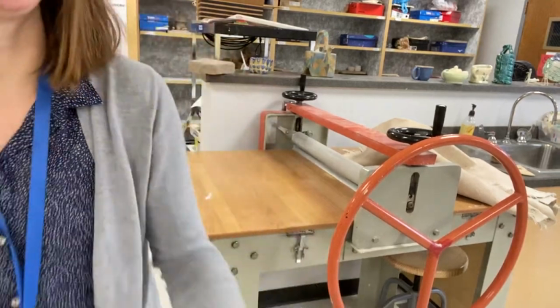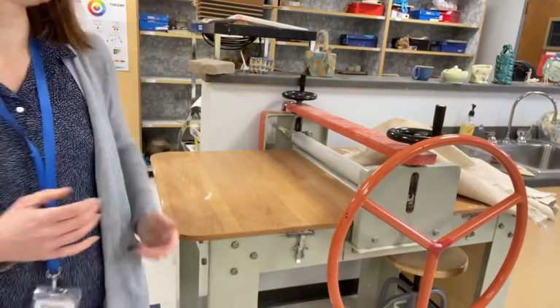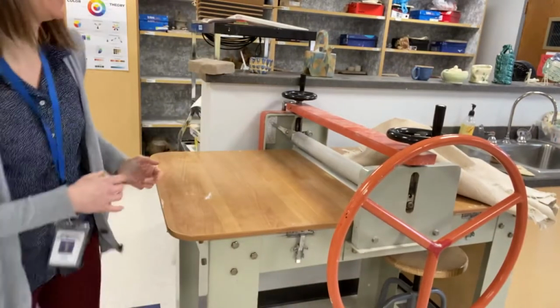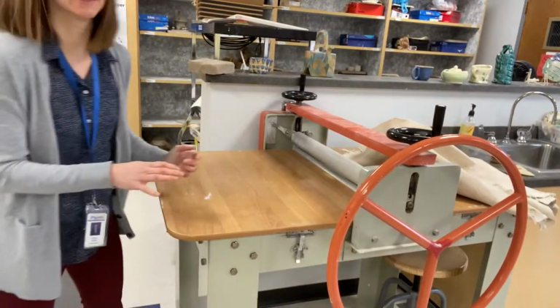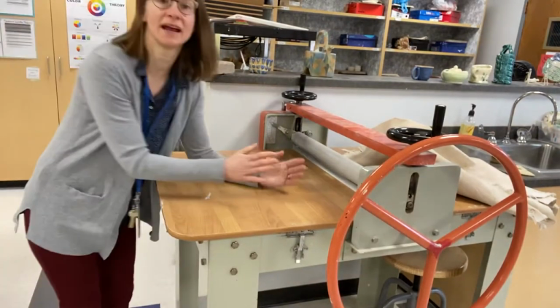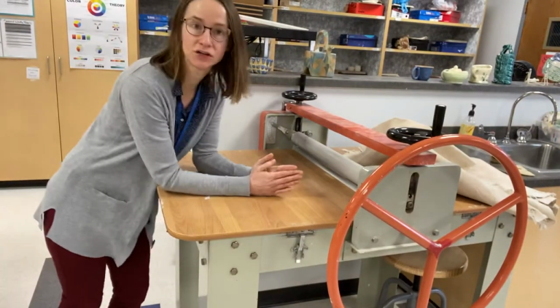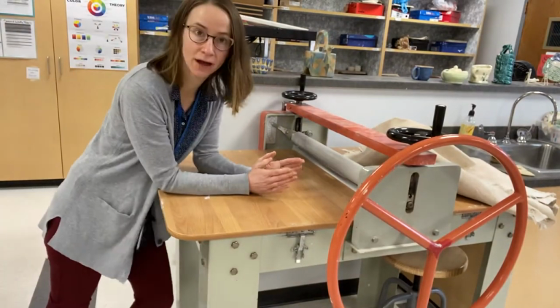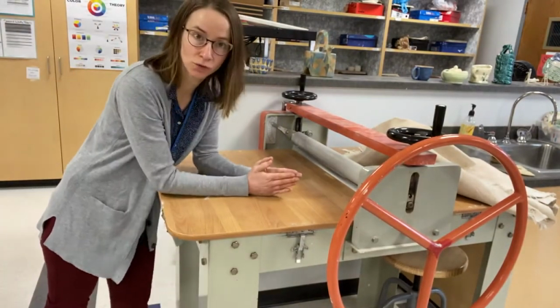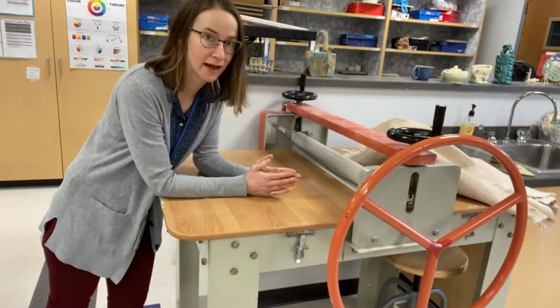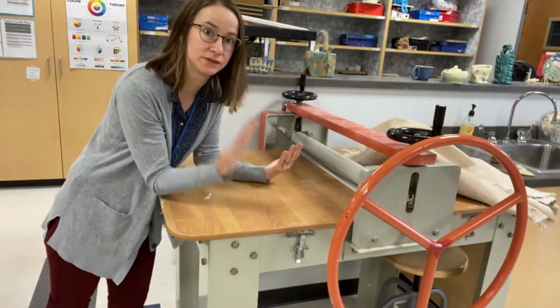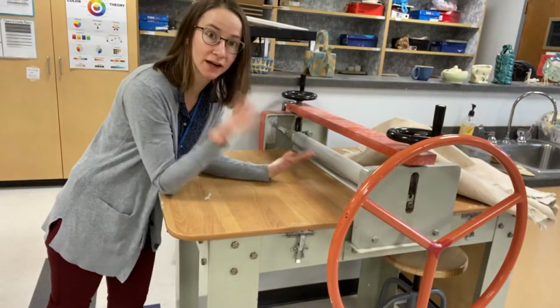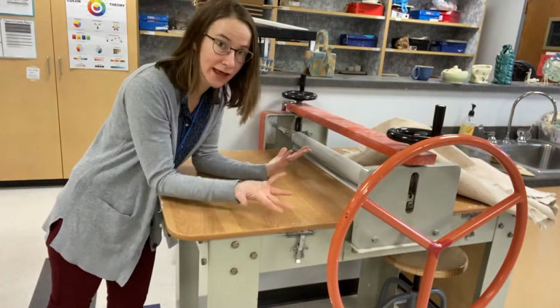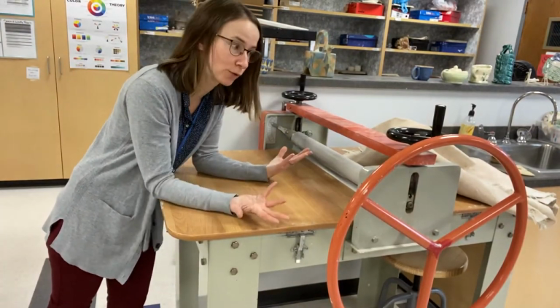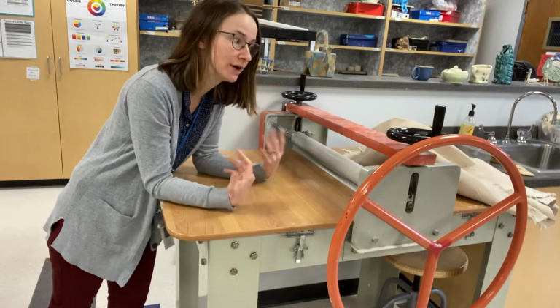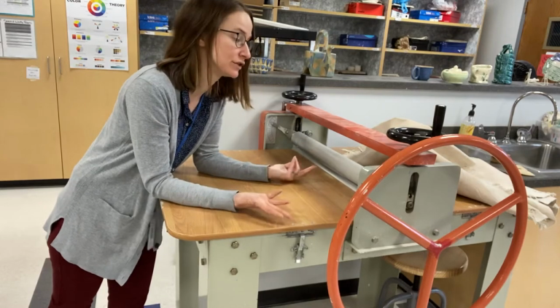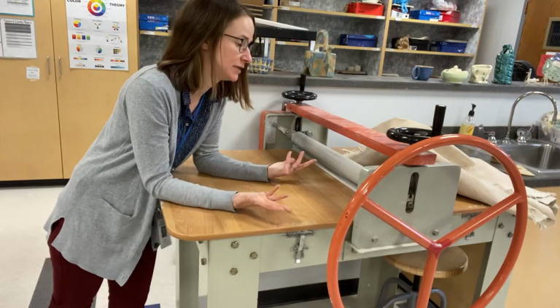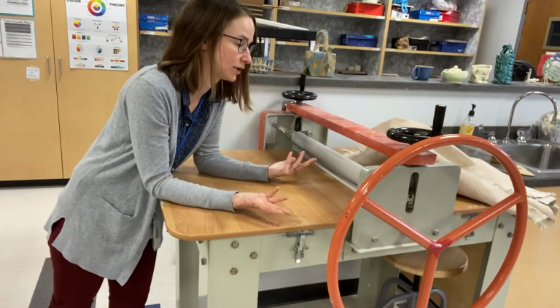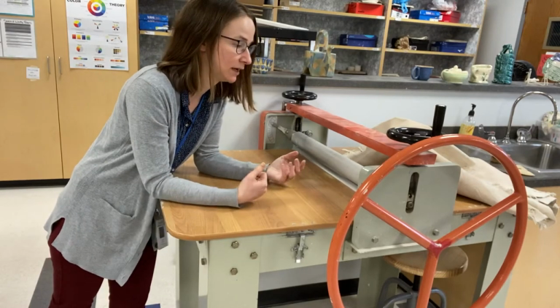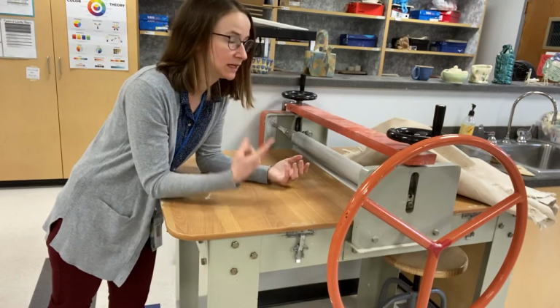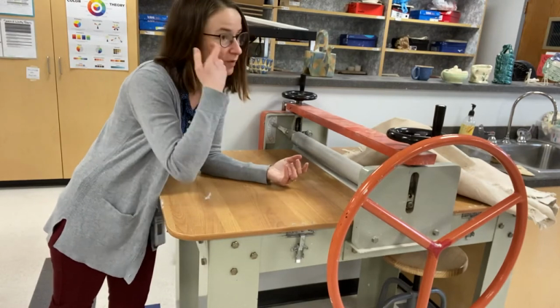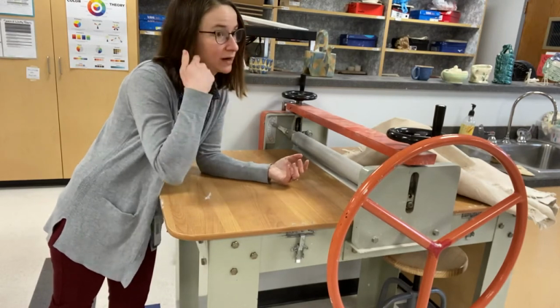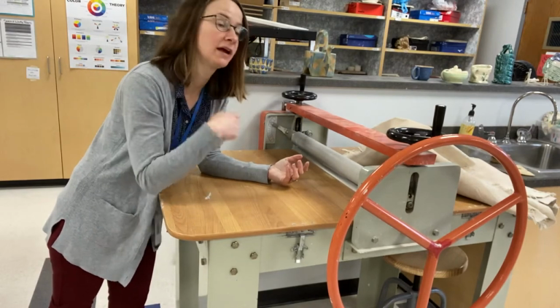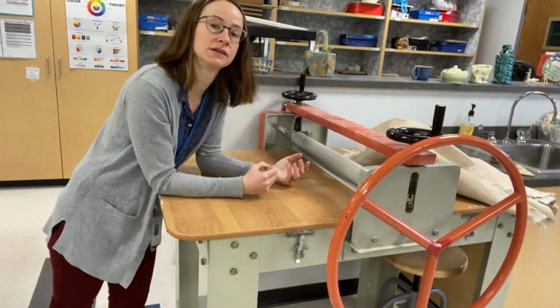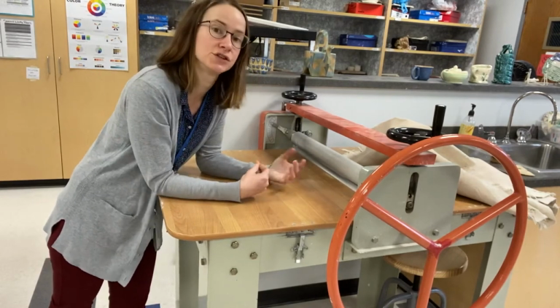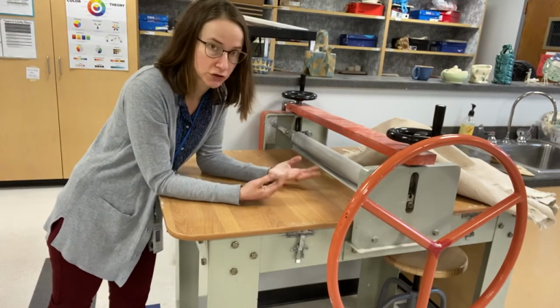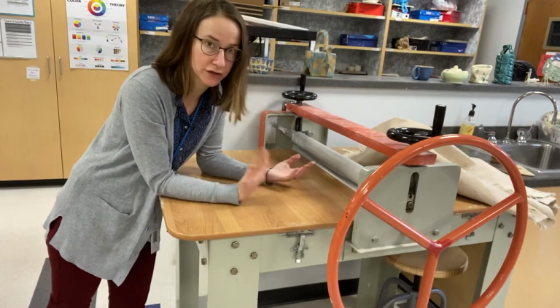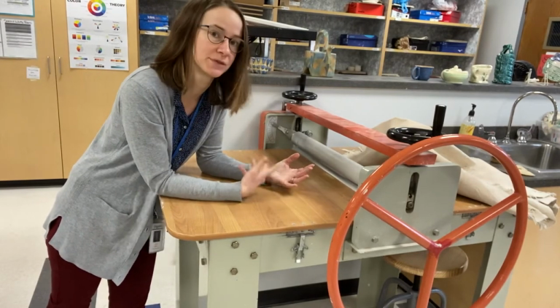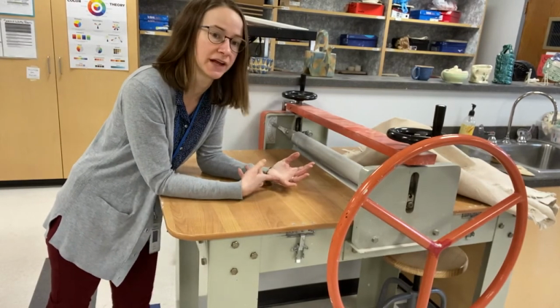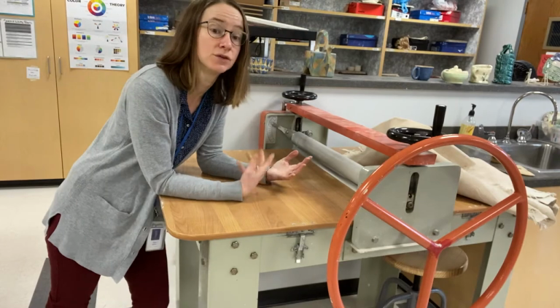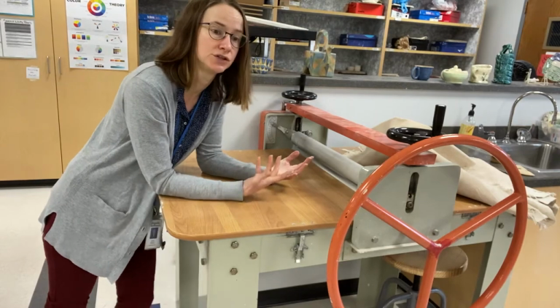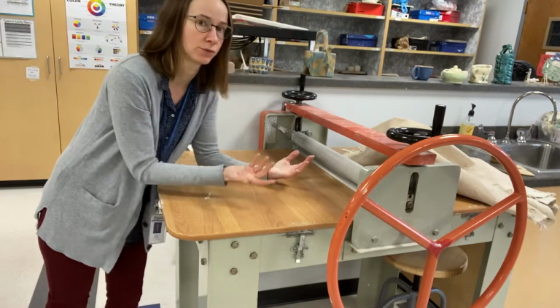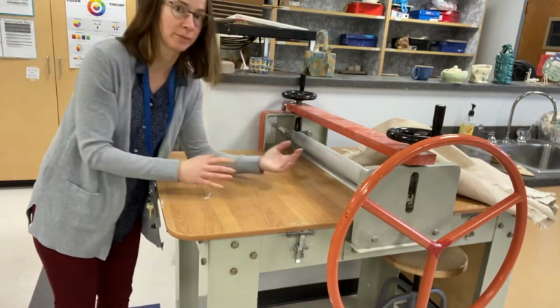Hello everybody. Today I'm going to show you how to roll slabs using a slab roller, which is this piece of equipment. It's a little bit quicker and easier to do larger slabs of clay than you could do with a rolling pin.